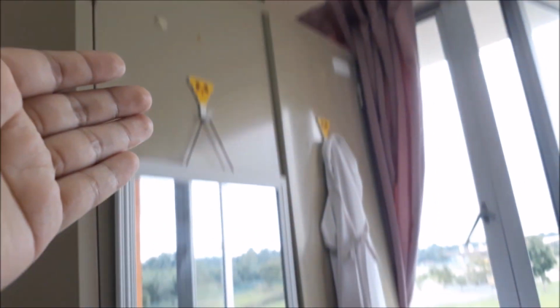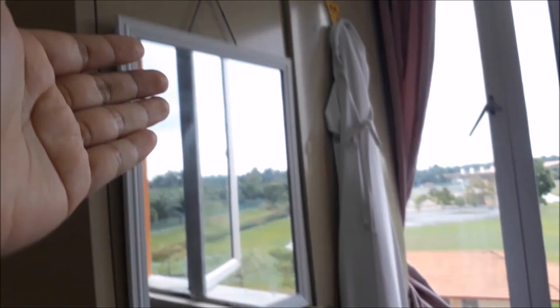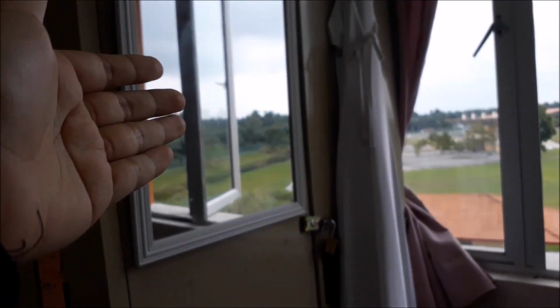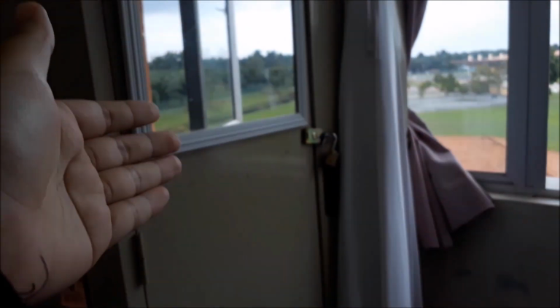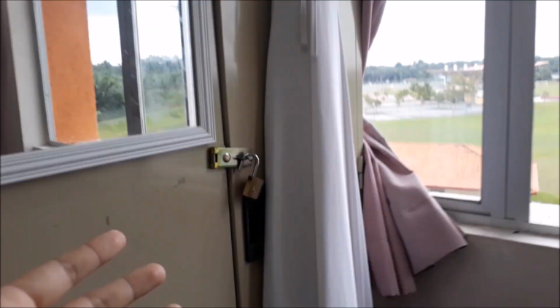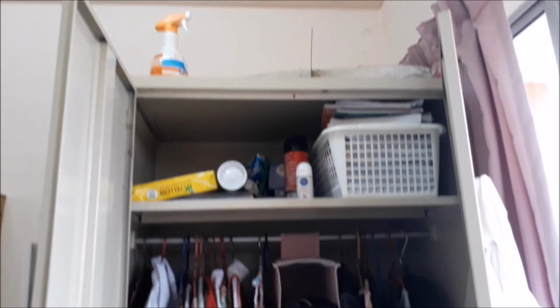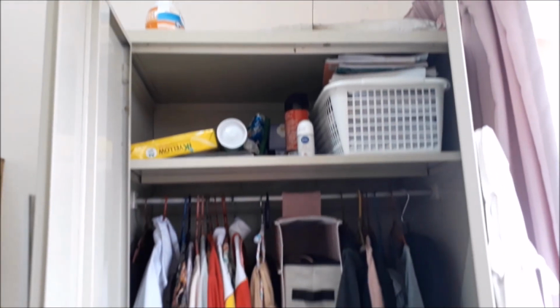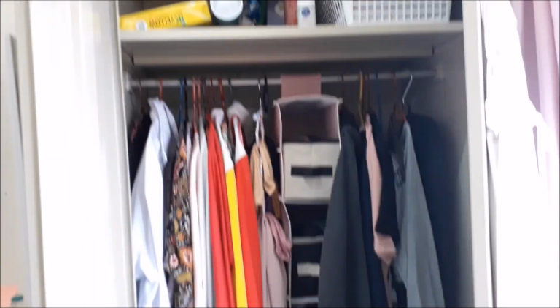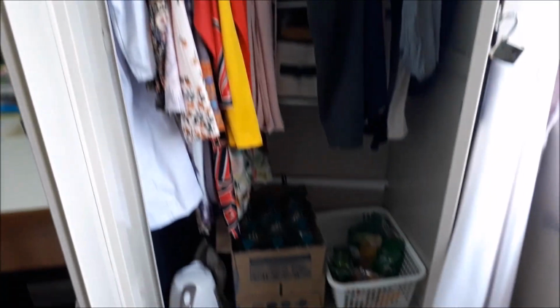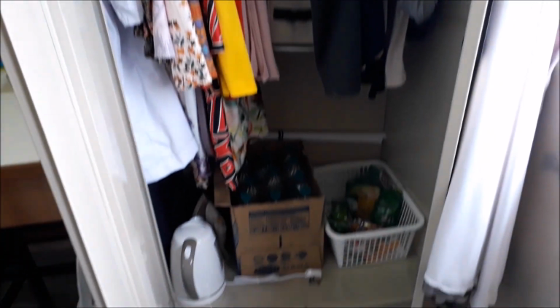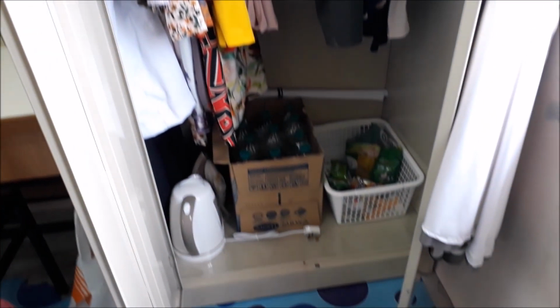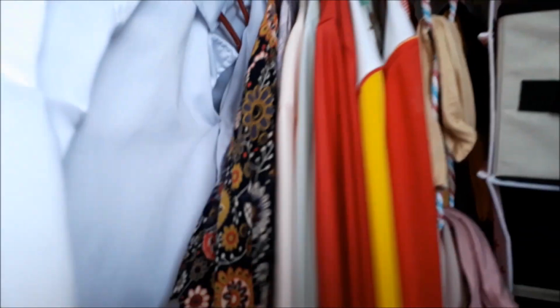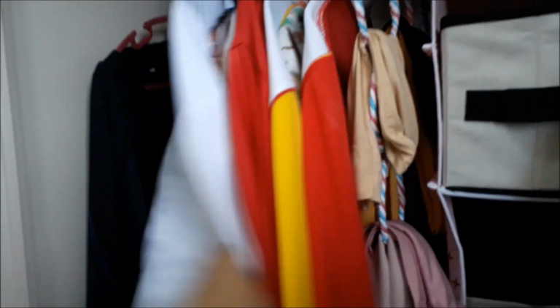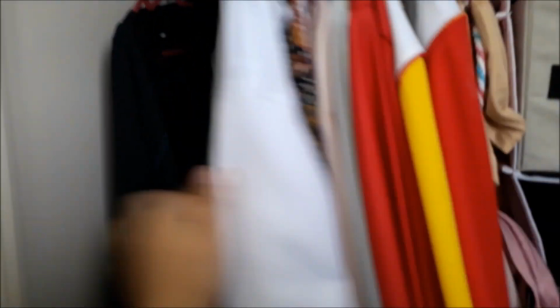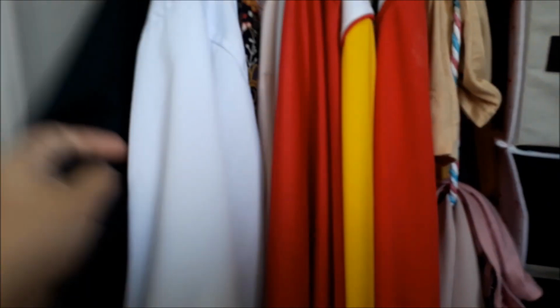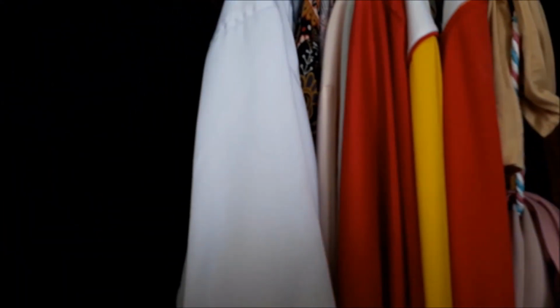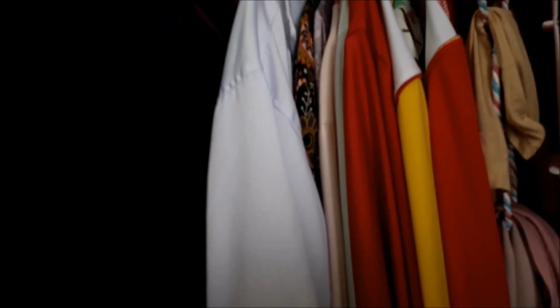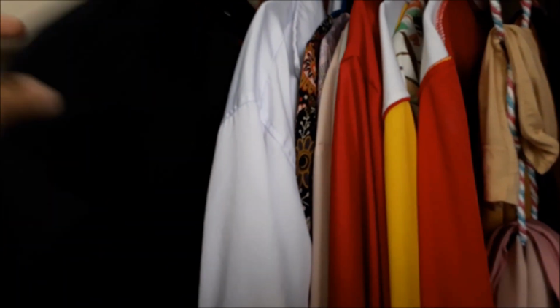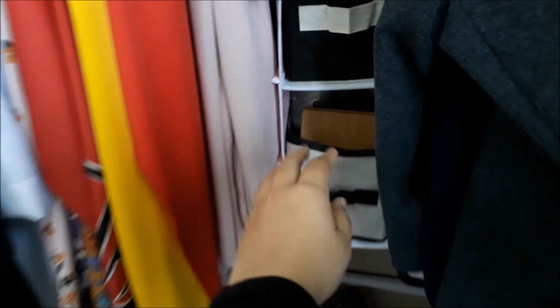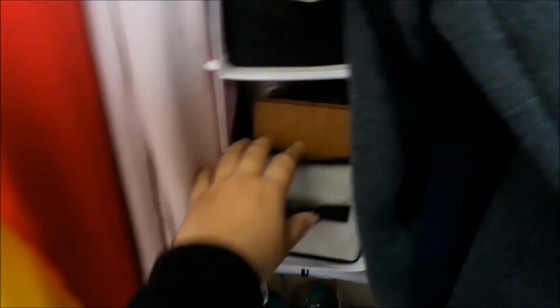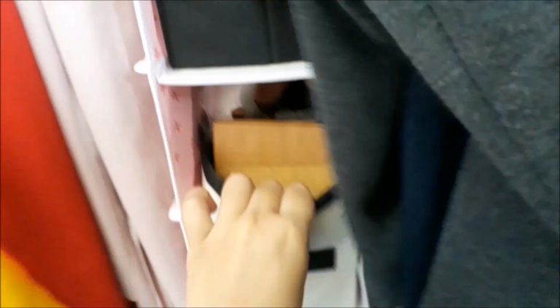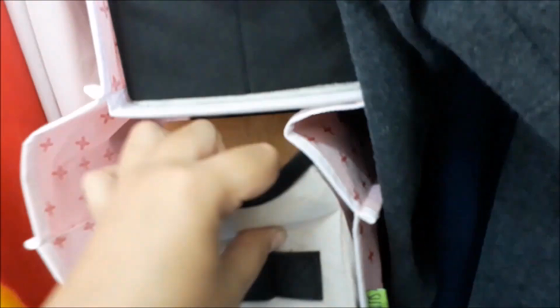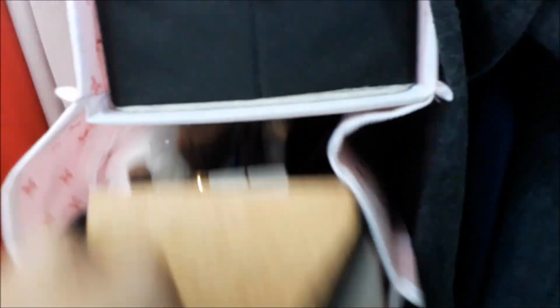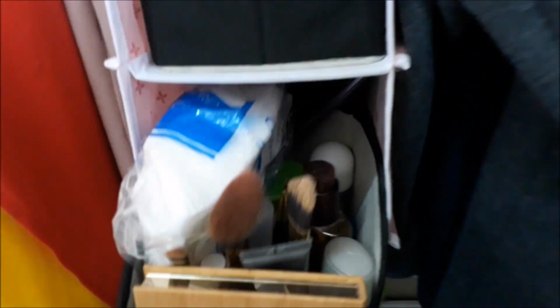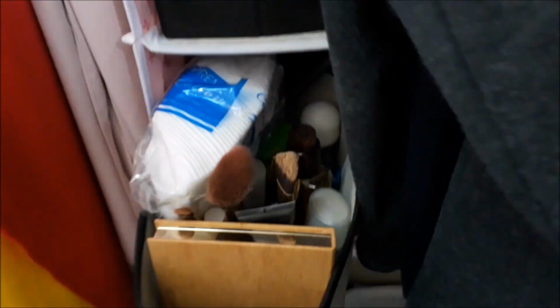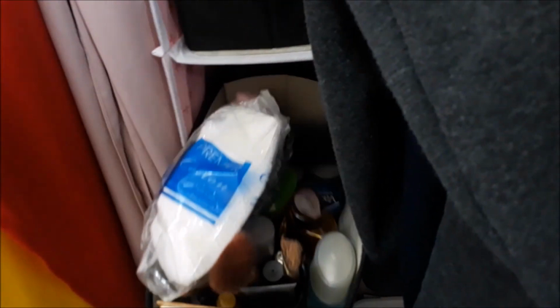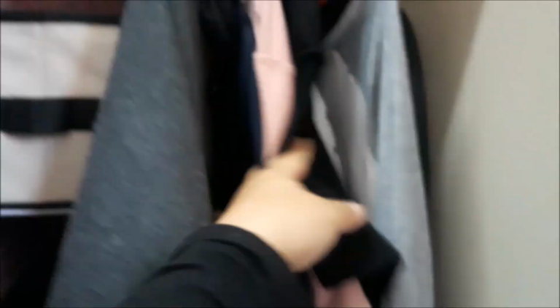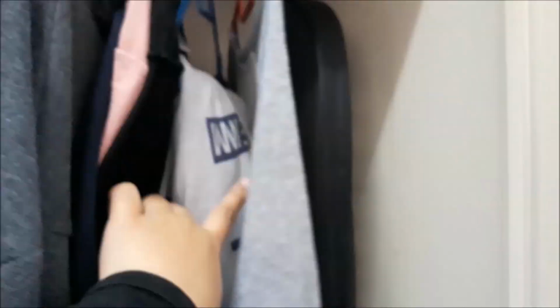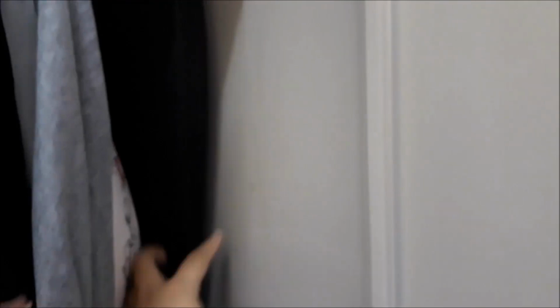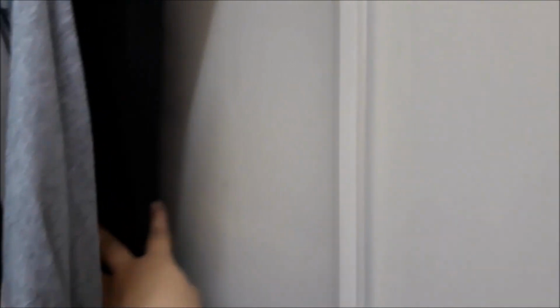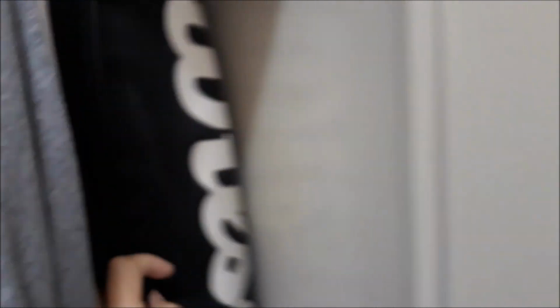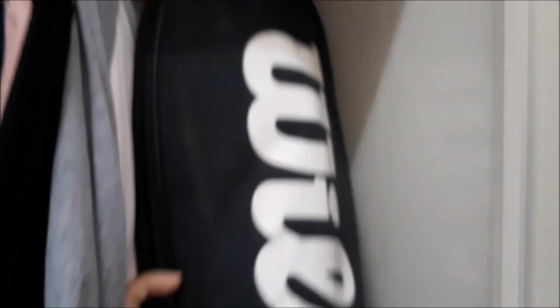Moving on, in the wardrobe I hang my mirror and the telecom. This is the leg clothes of my baju kurung and also a lot of baju kurungs, my makeup essentials, my sleepwear and also my headscarves.